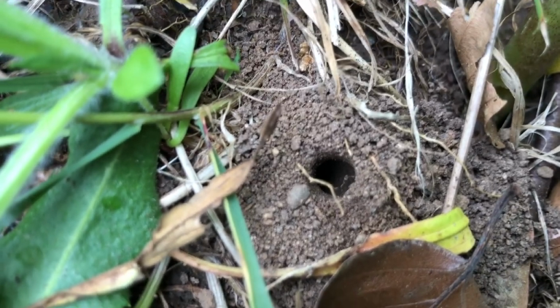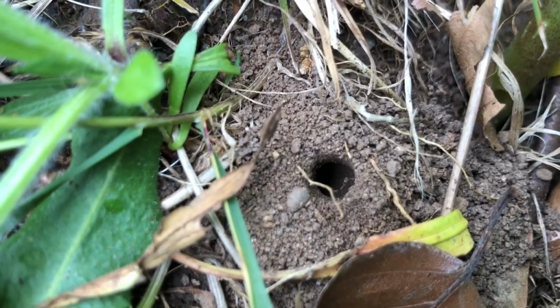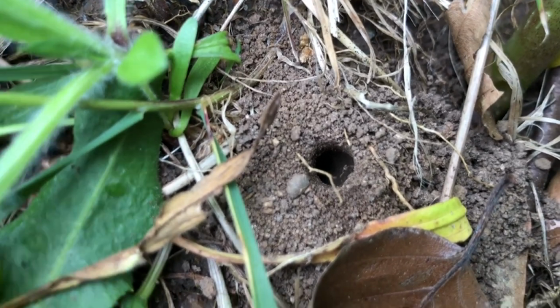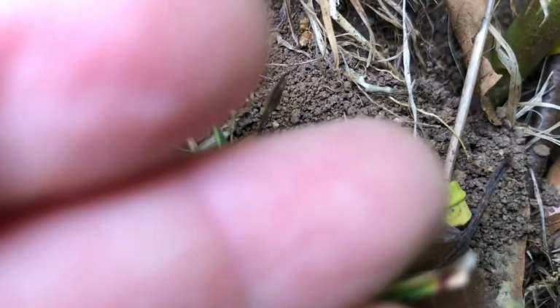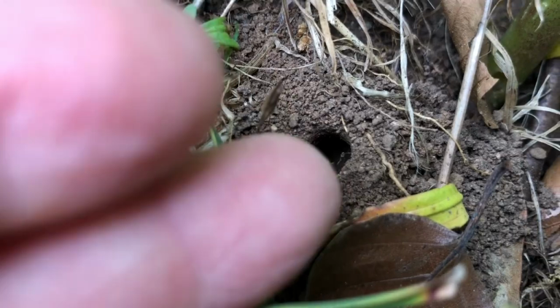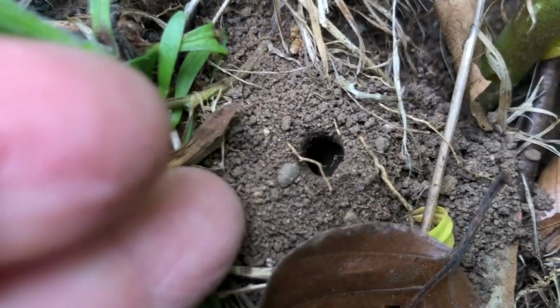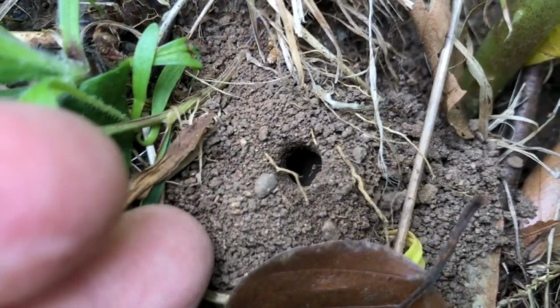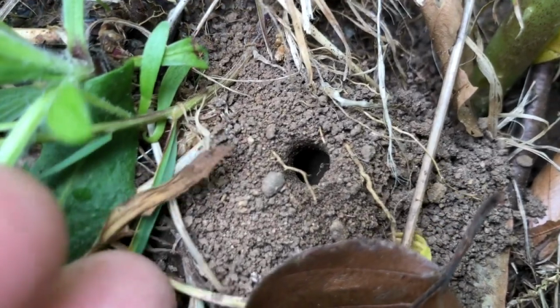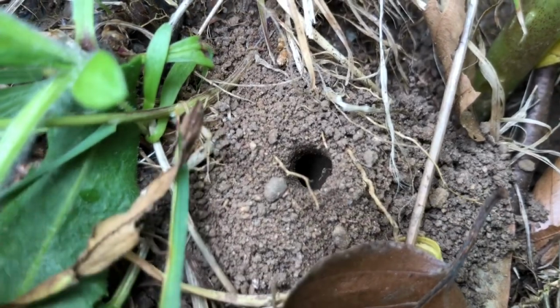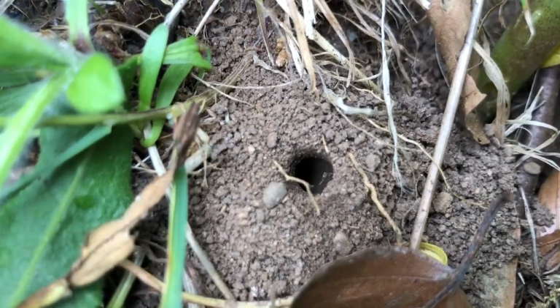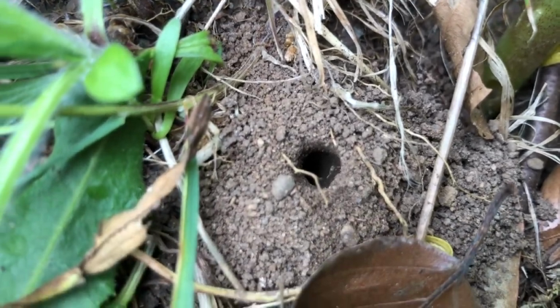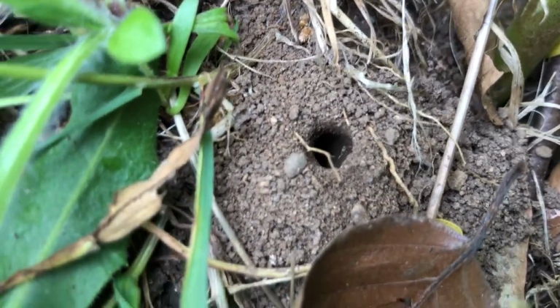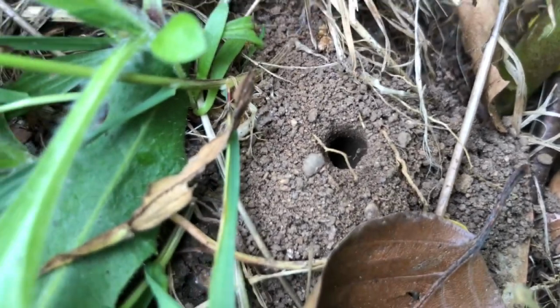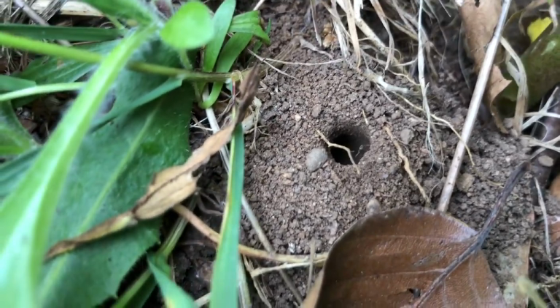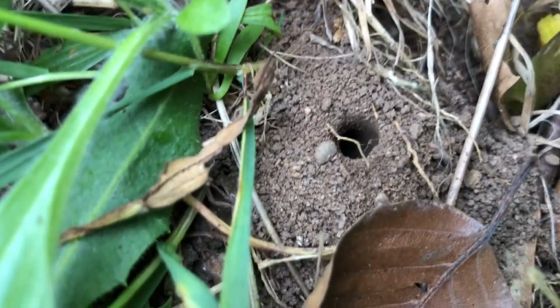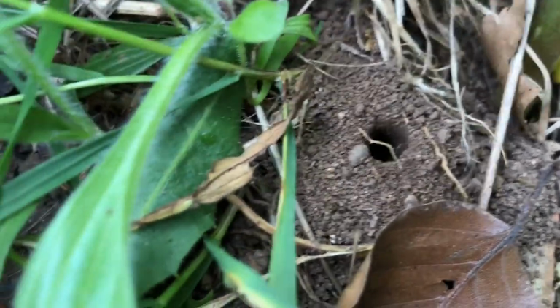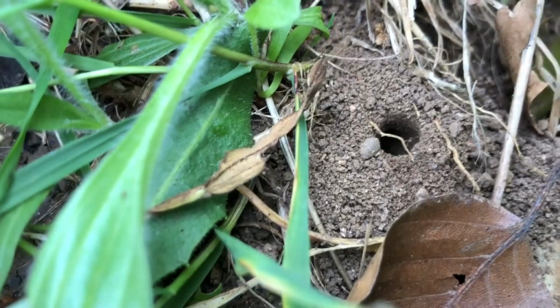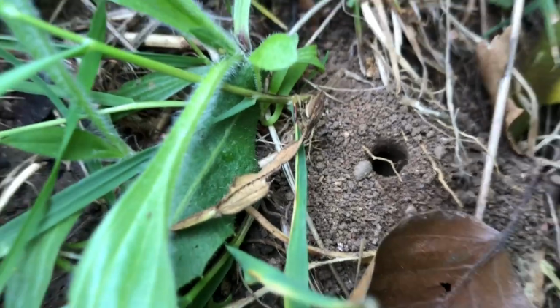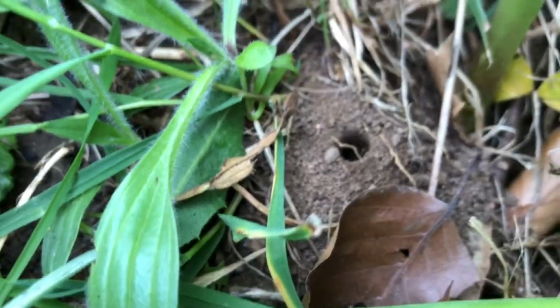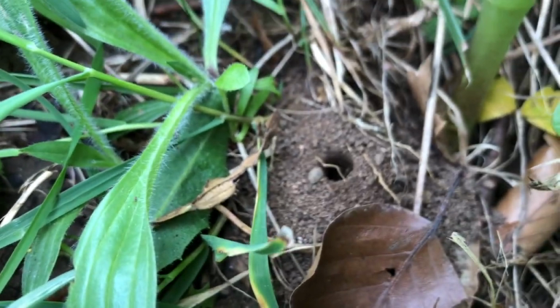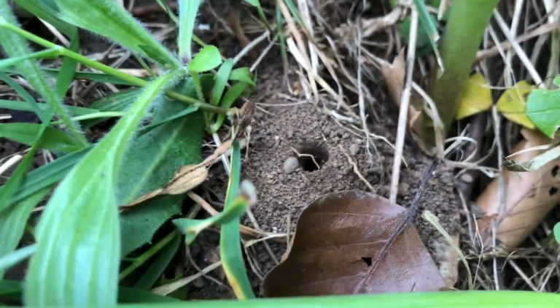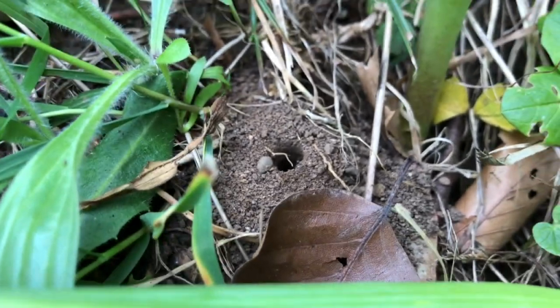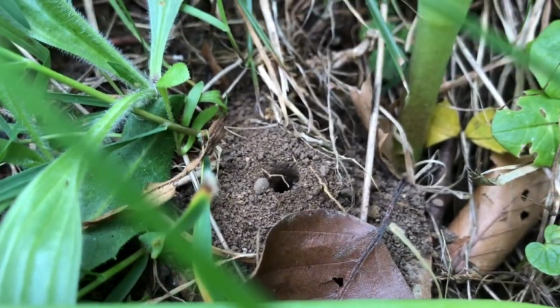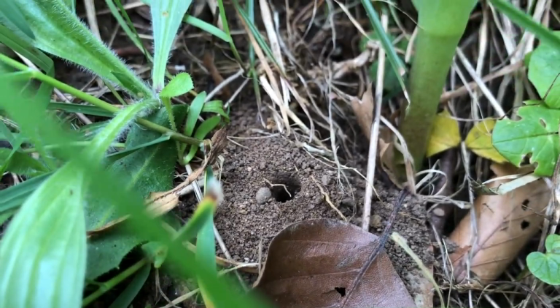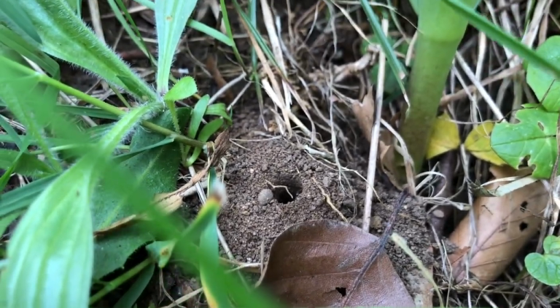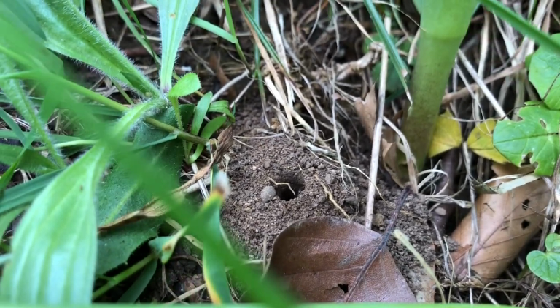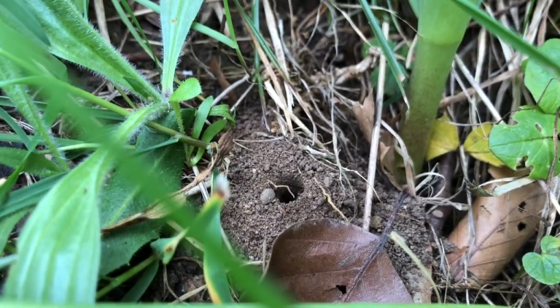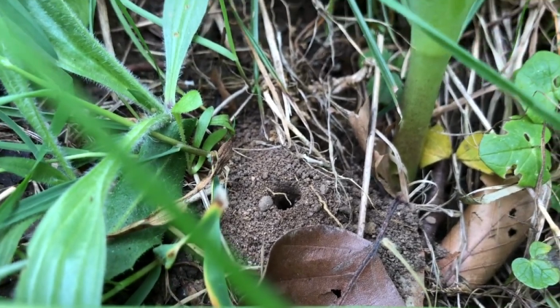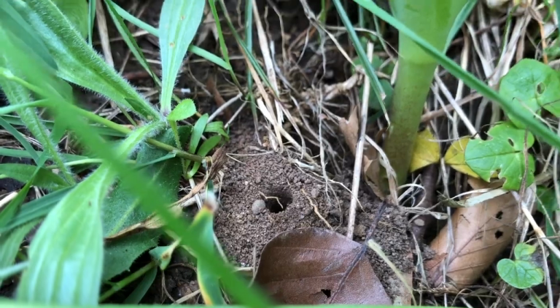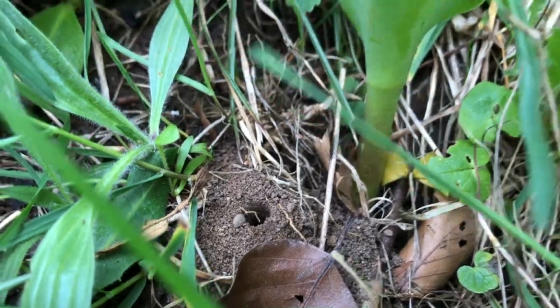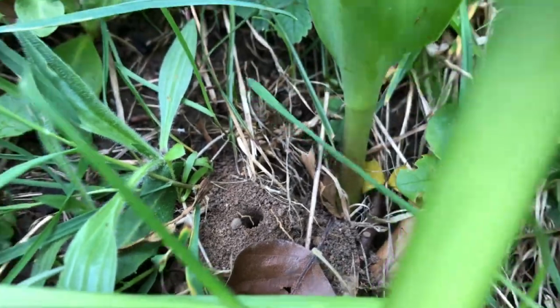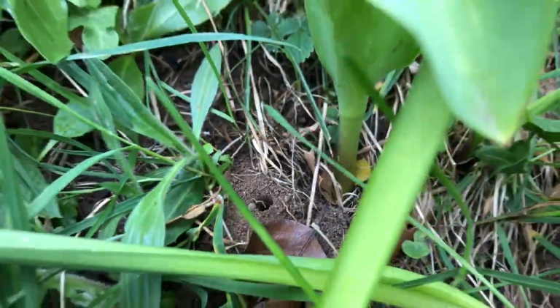Some years I catch them coming out of their hole, but this one looks like the bee has exited already. So there's evidence that our tawny mining bees are out and about at the moment.